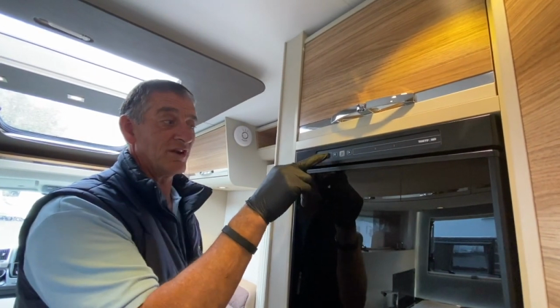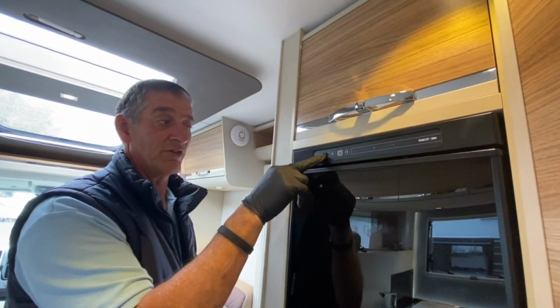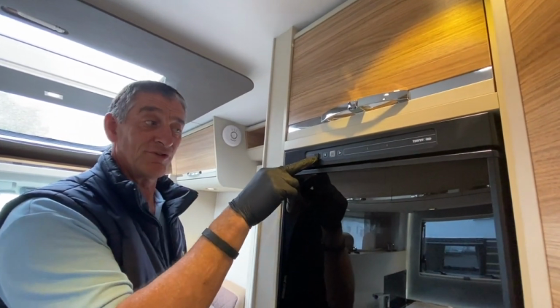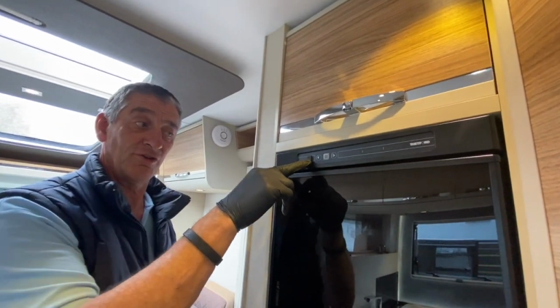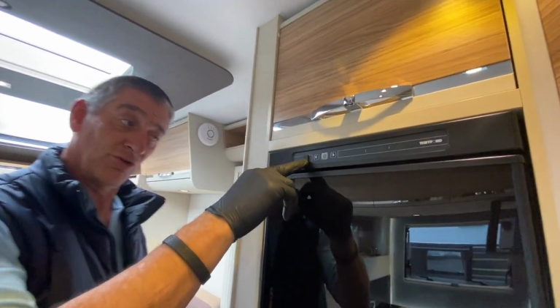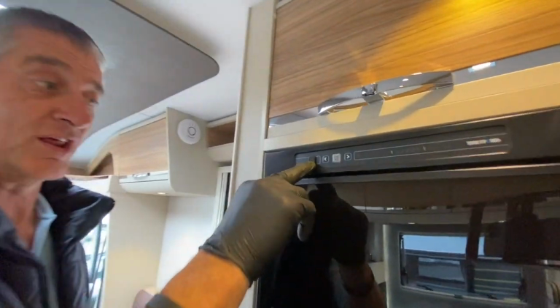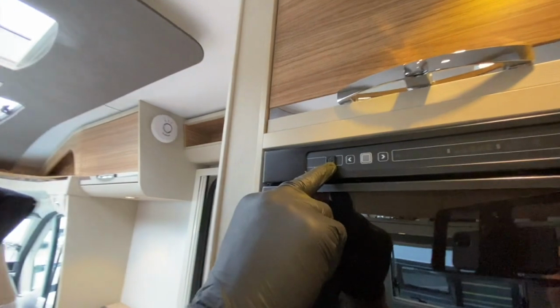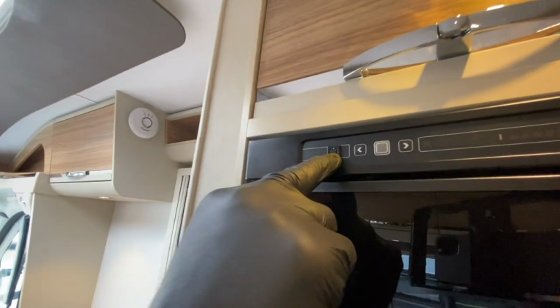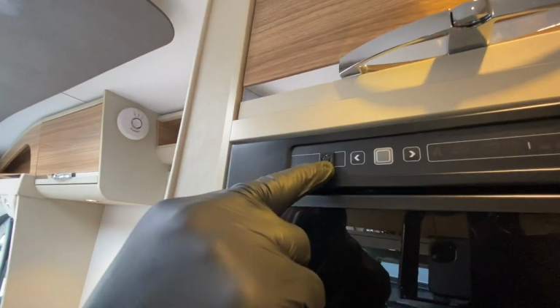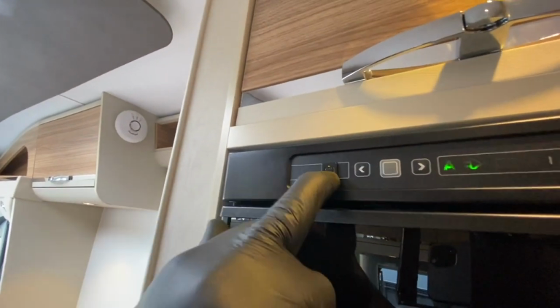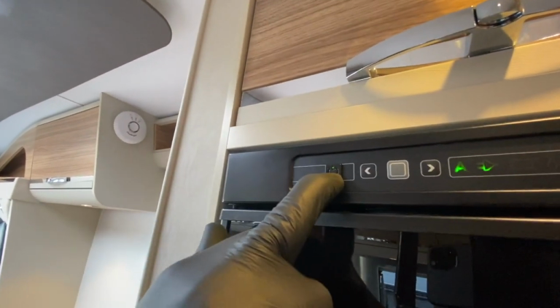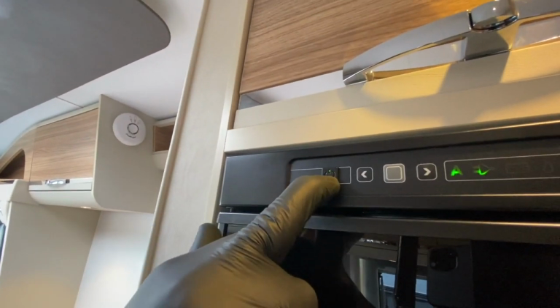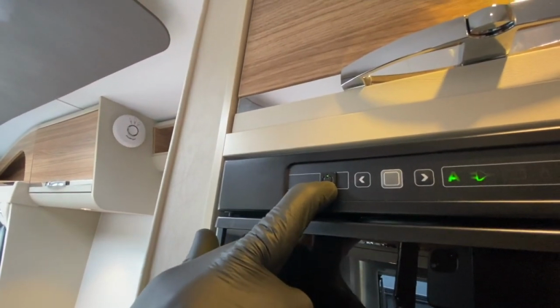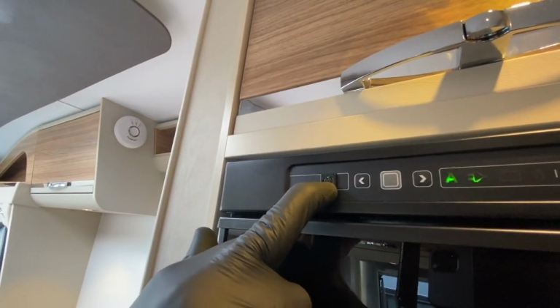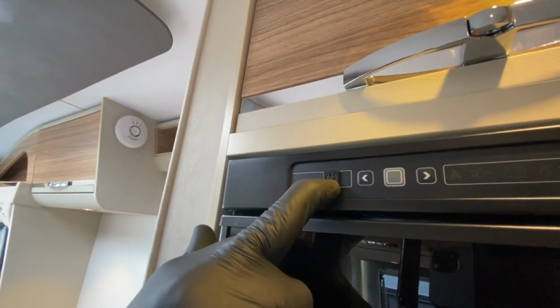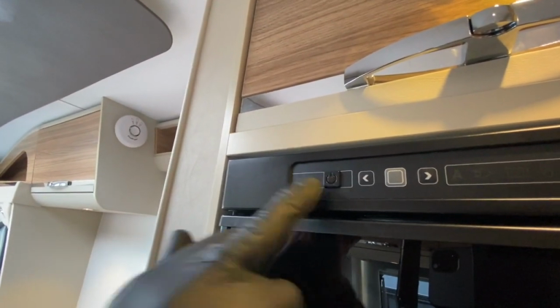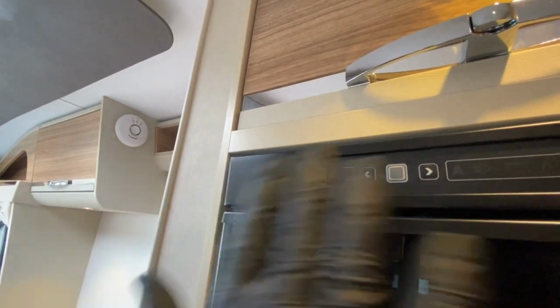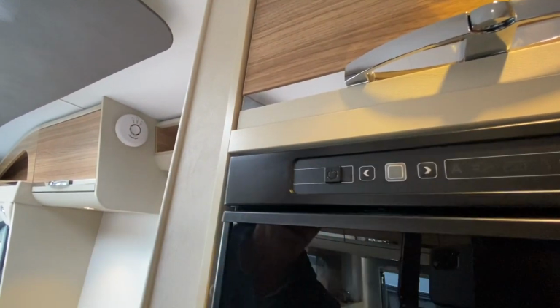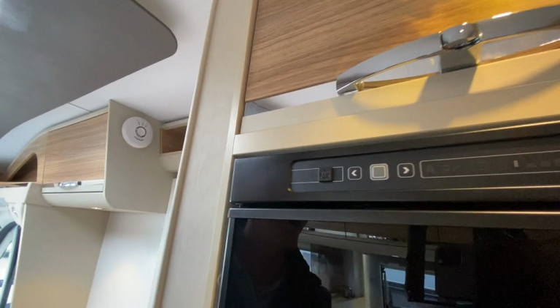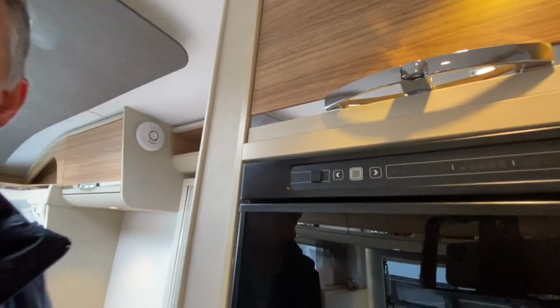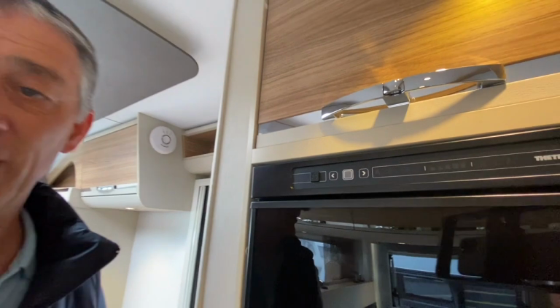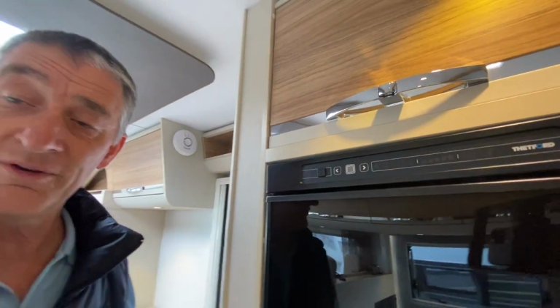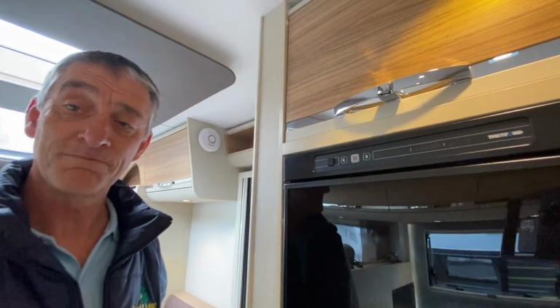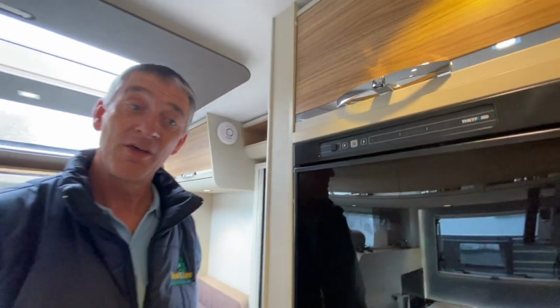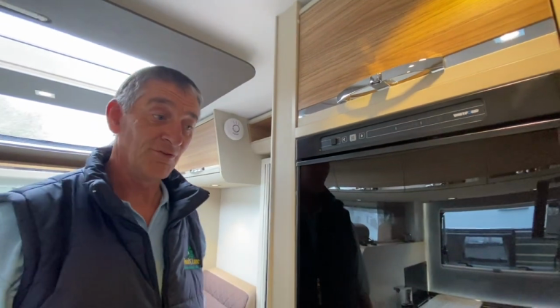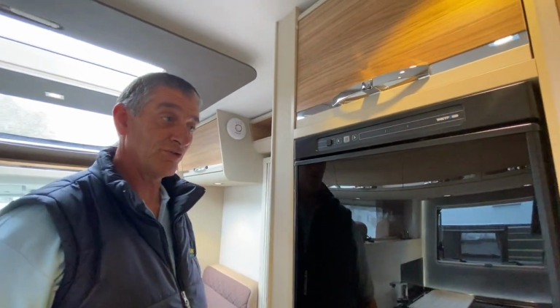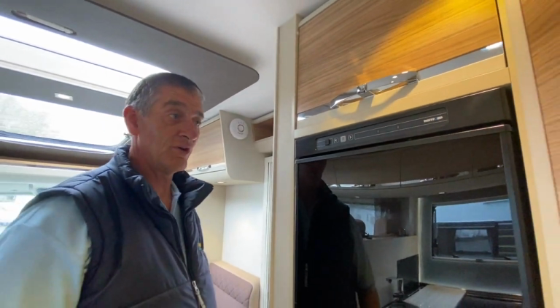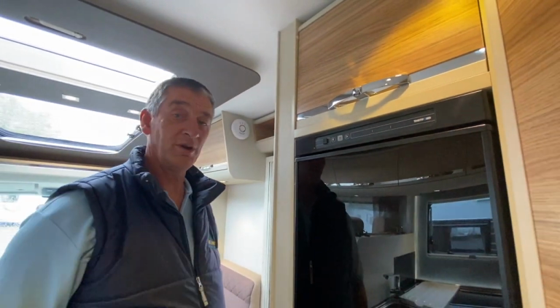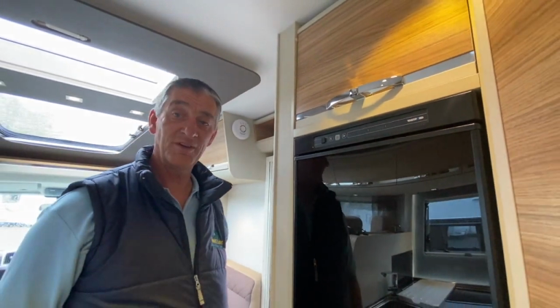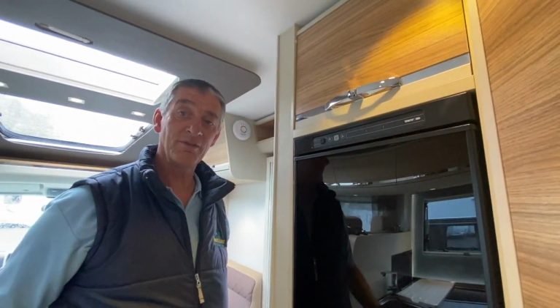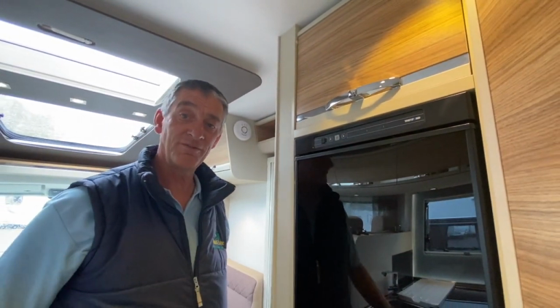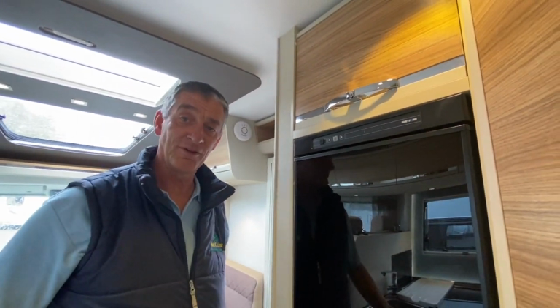When you're ready to turn the refrigerator off because you're now leaving site, just press and hold that button until it goes completely off and the panel is now dead. Thank you for watching this very short brief video on the Thetford refrigerator.